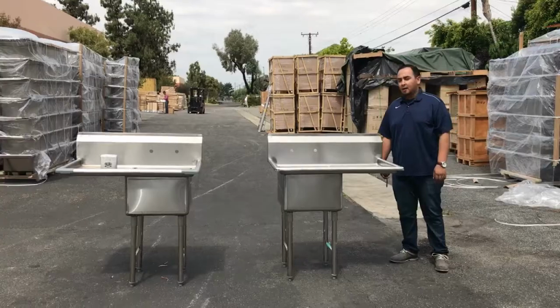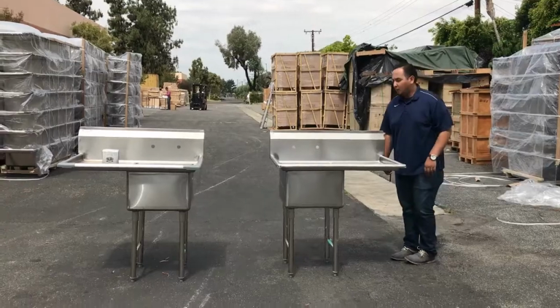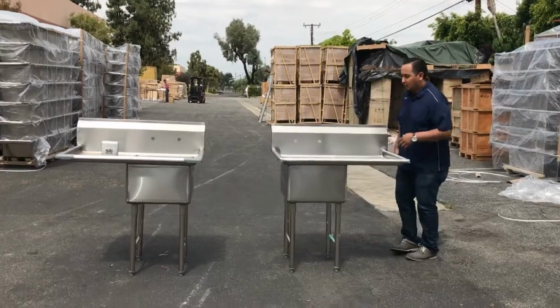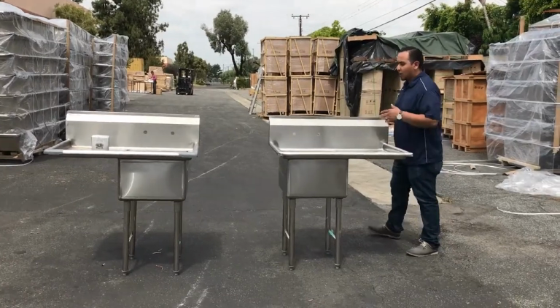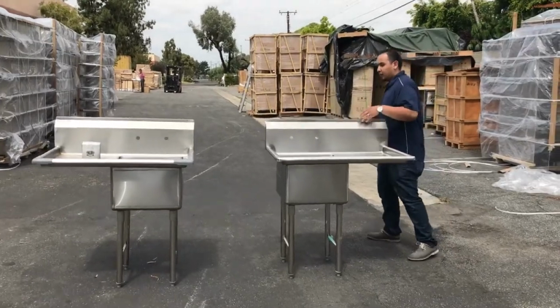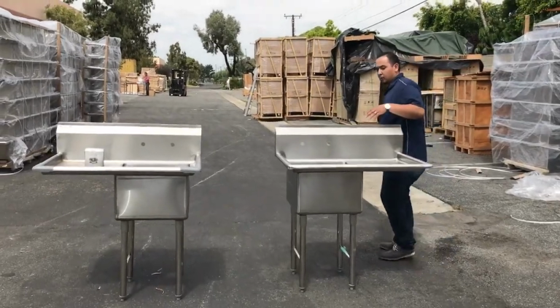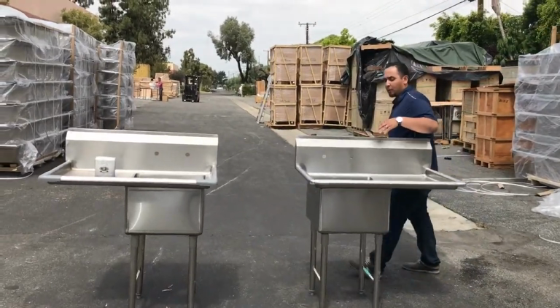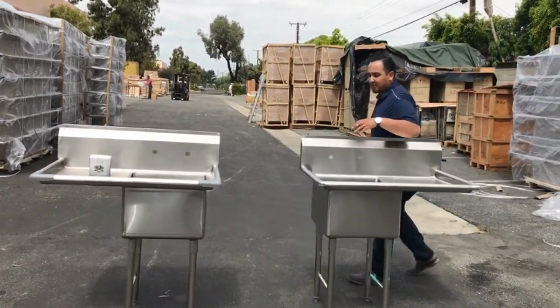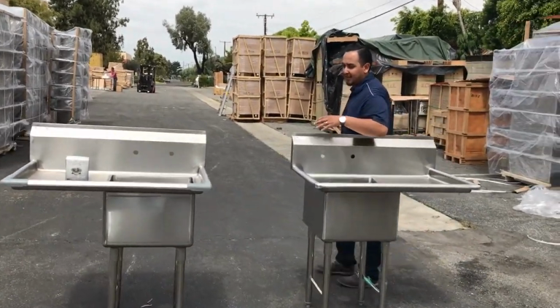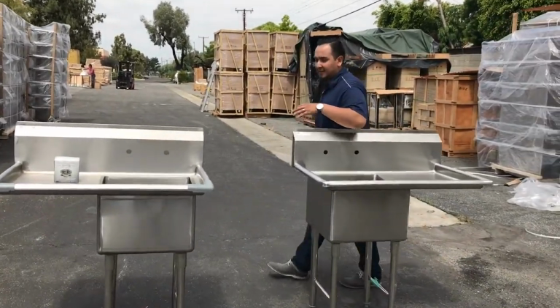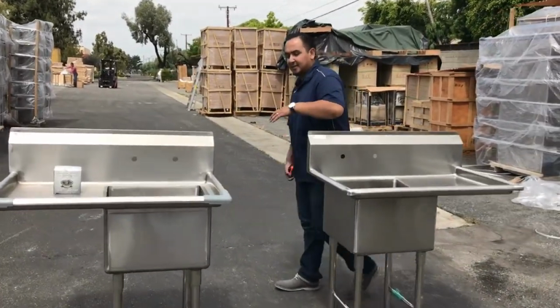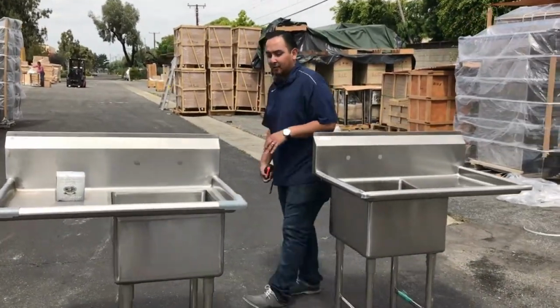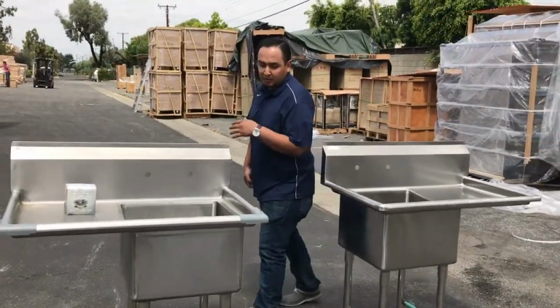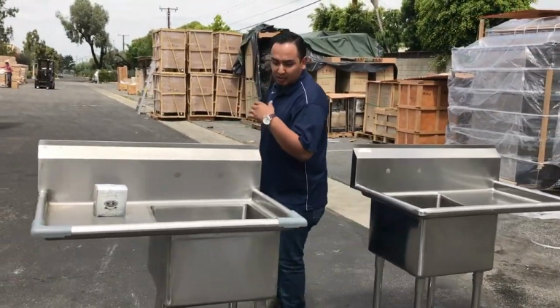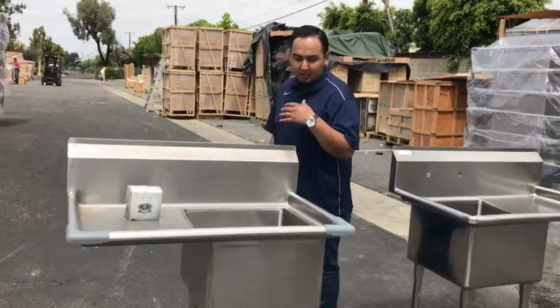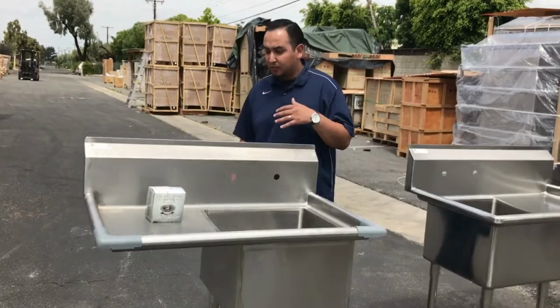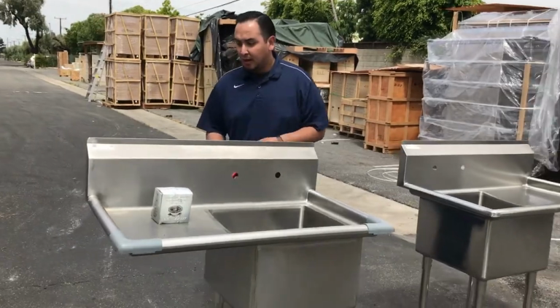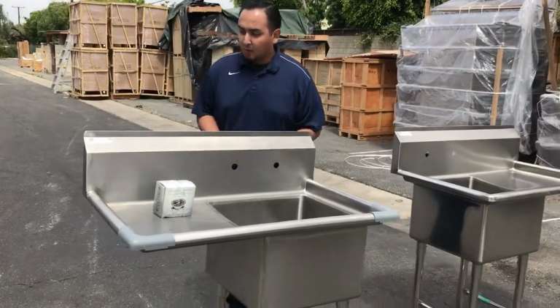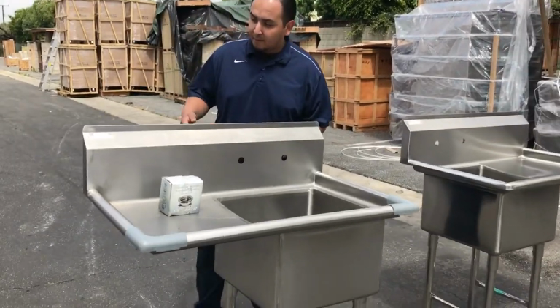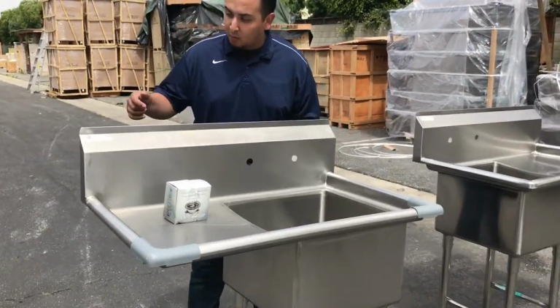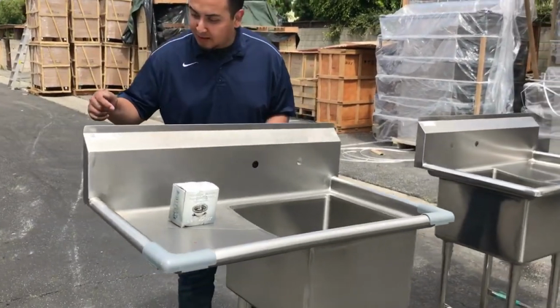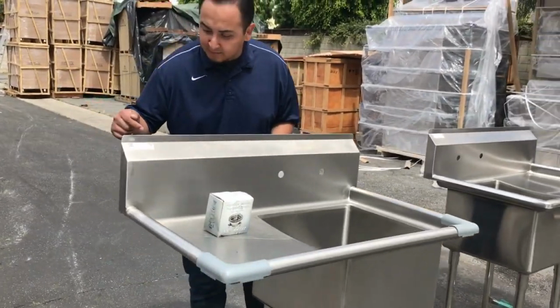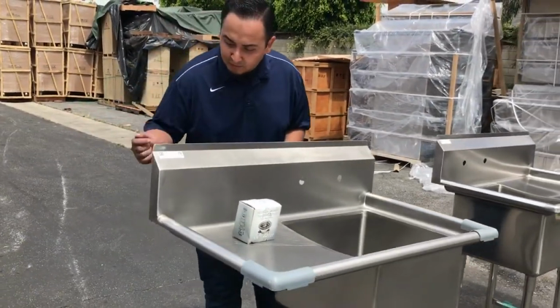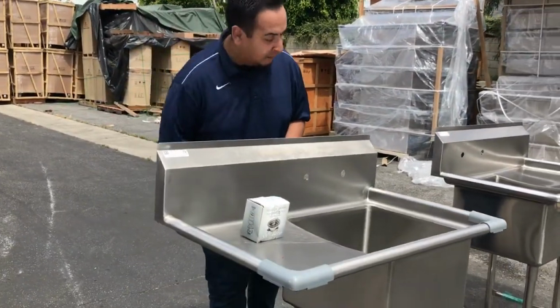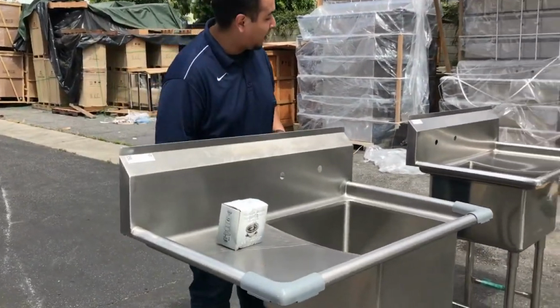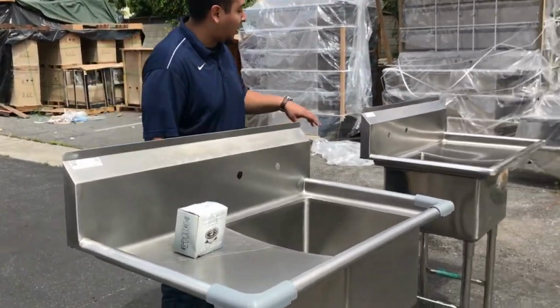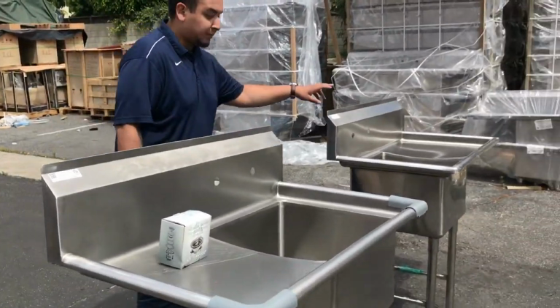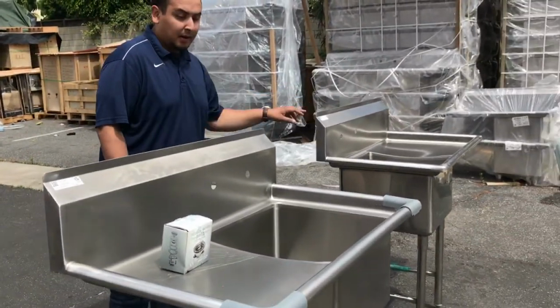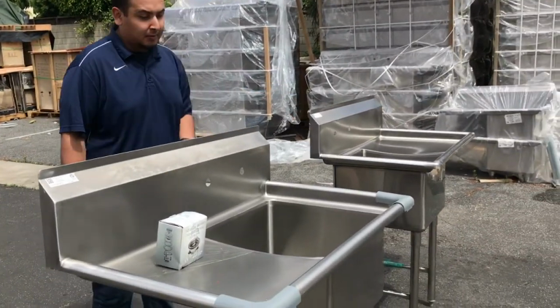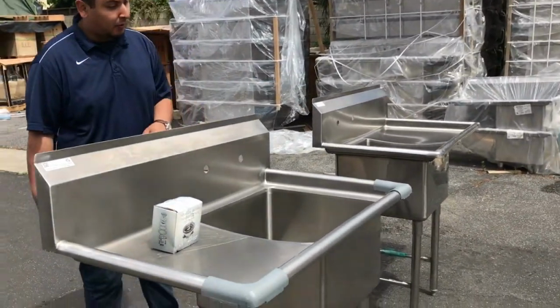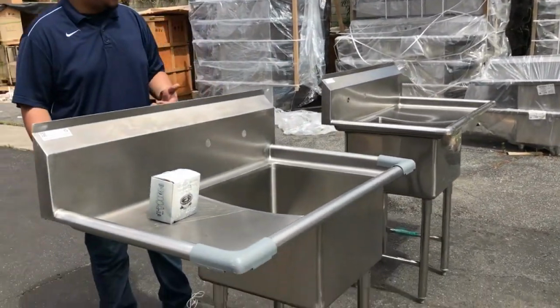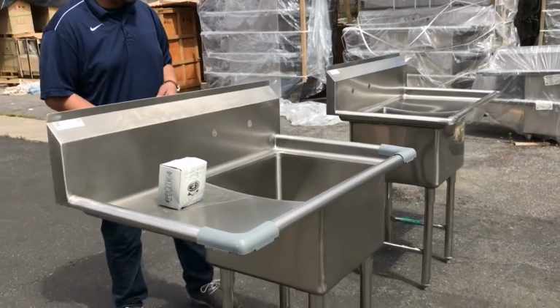Hello everyone, here we are with our one compartment sink, stainless steel for restaurant kitchen use. We have them both NSF certified by the Health Department, so they're really good units.